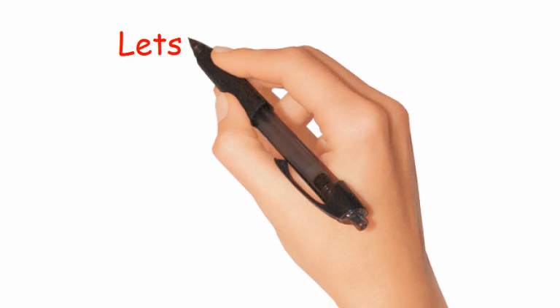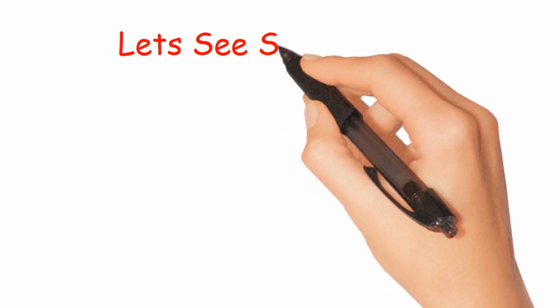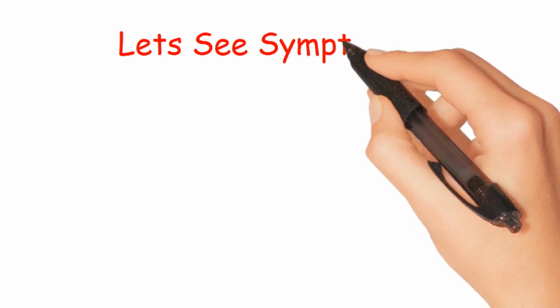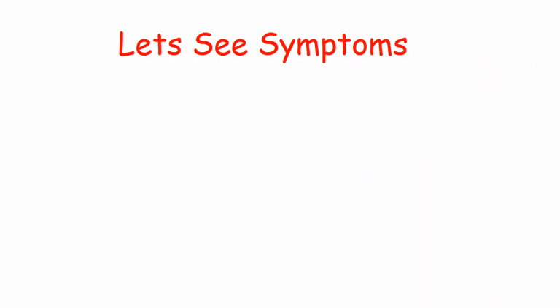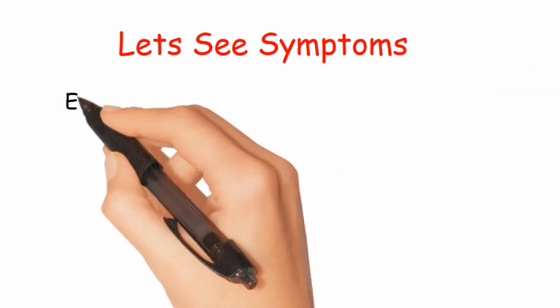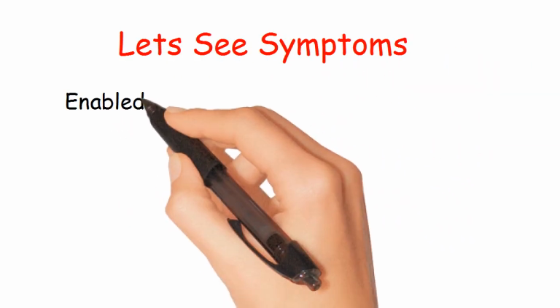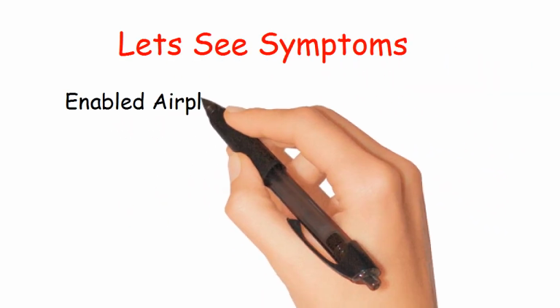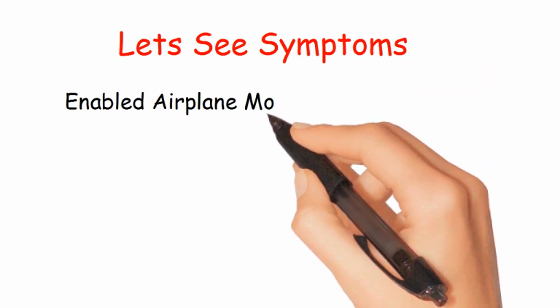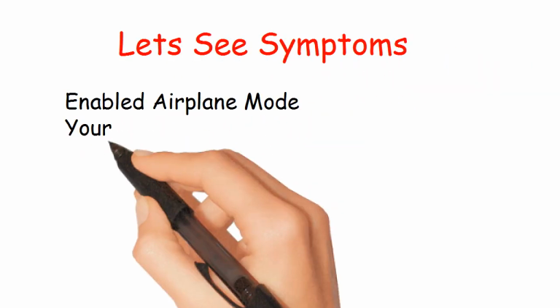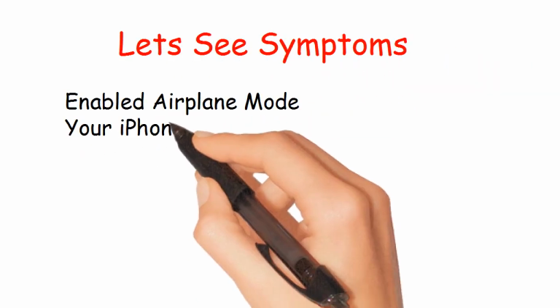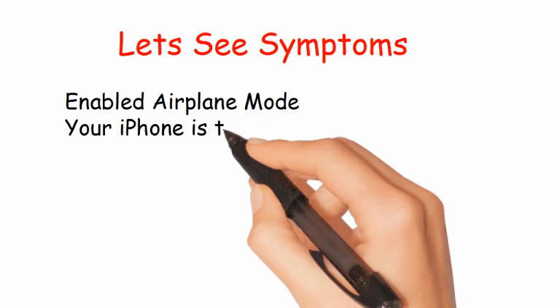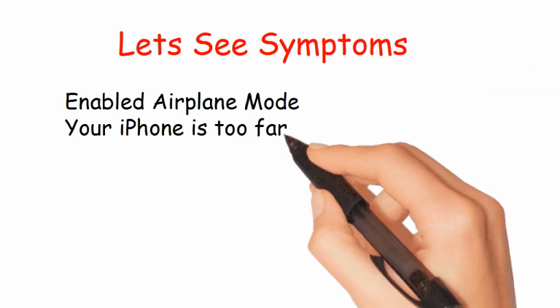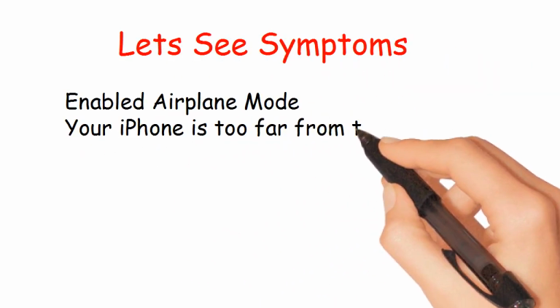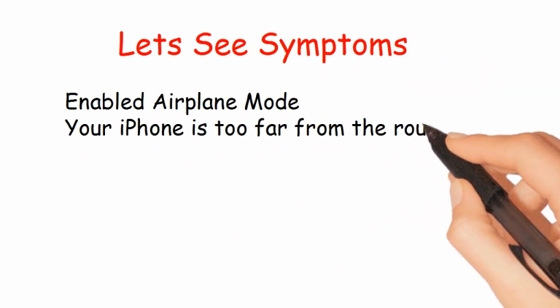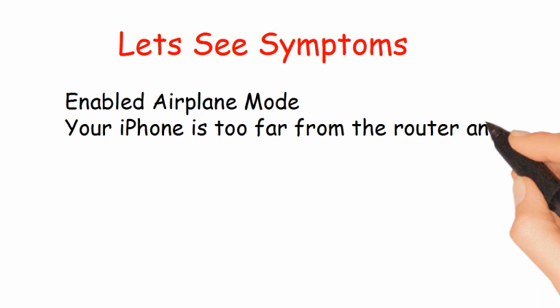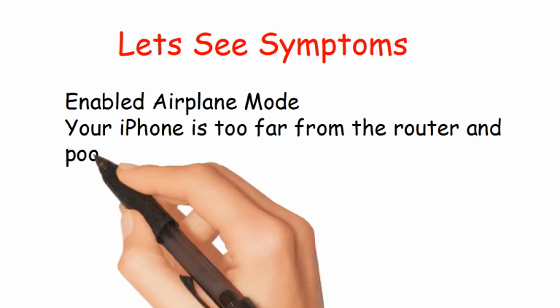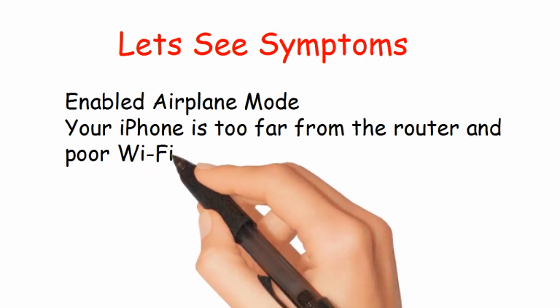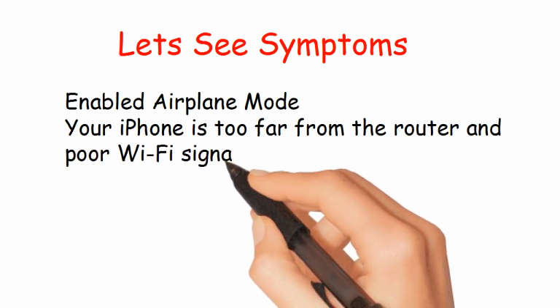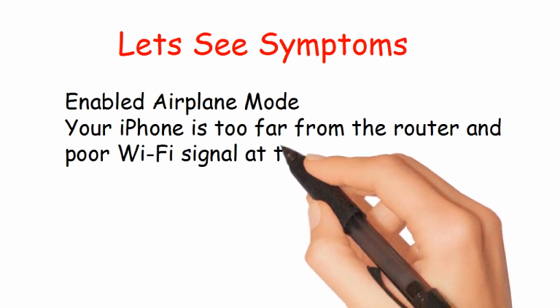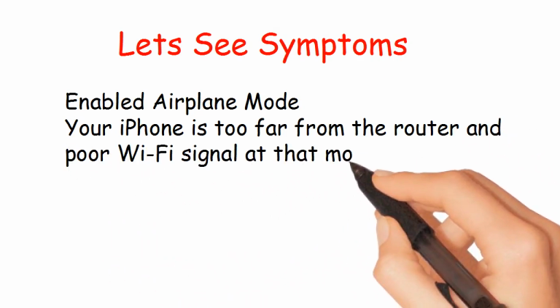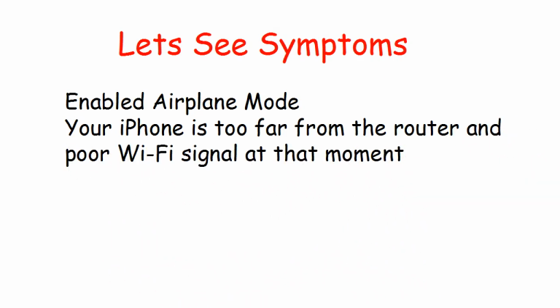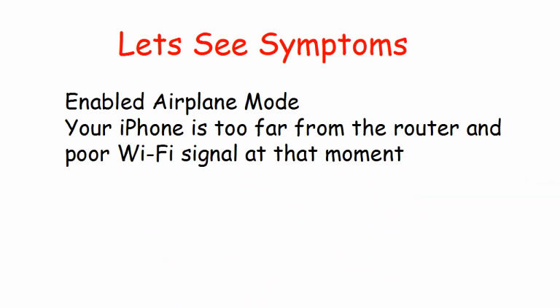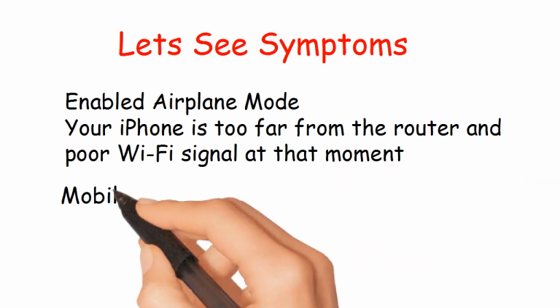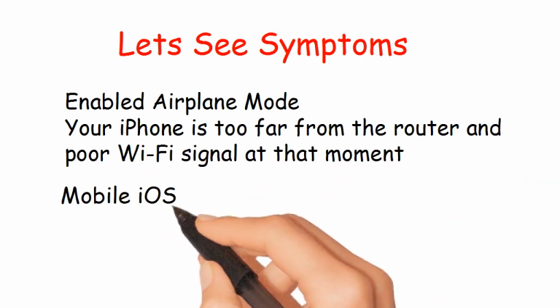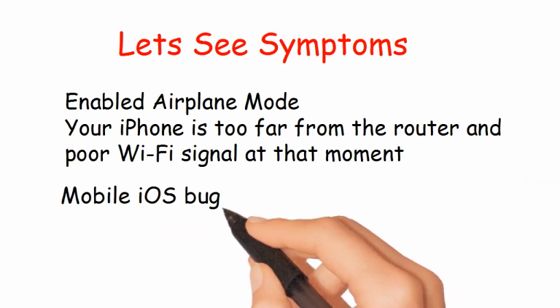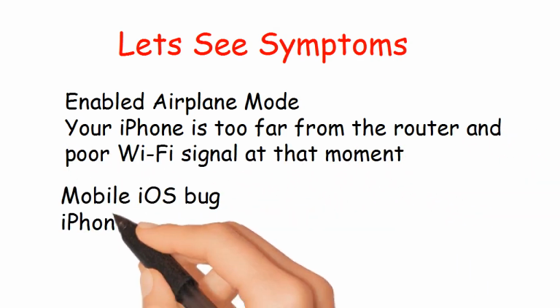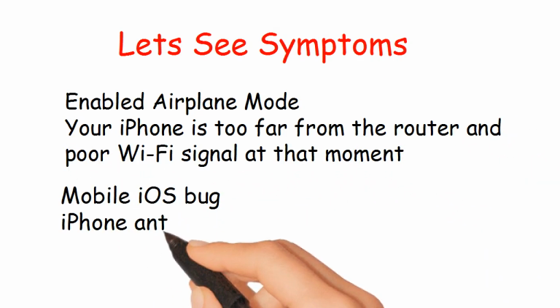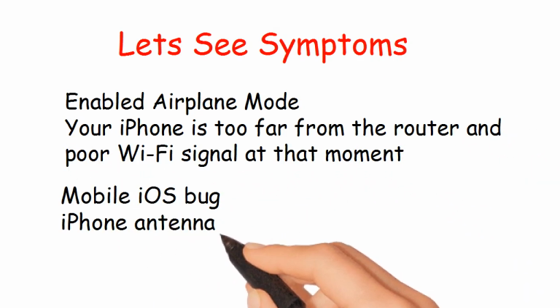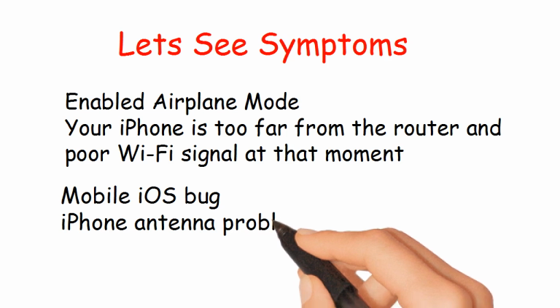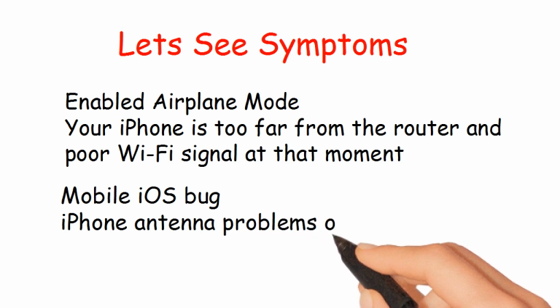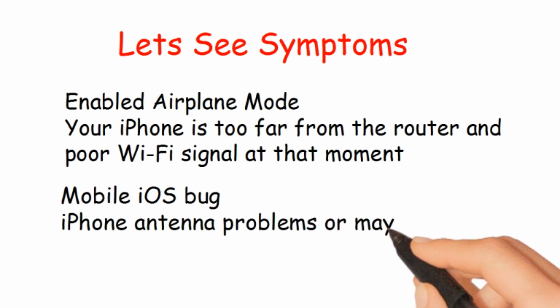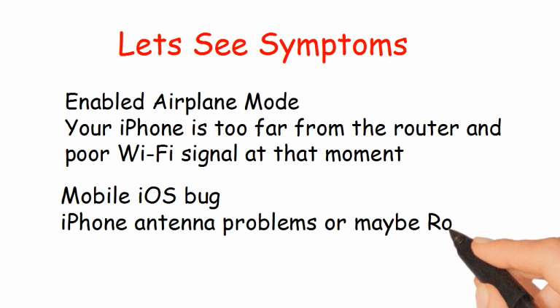Let's see symptoms. Enabled airplane mode, your iPhone is too far from the router, poor Wi-Fi signal, mobile iOS bug, iPhone antenna problems, or maybe router issues.